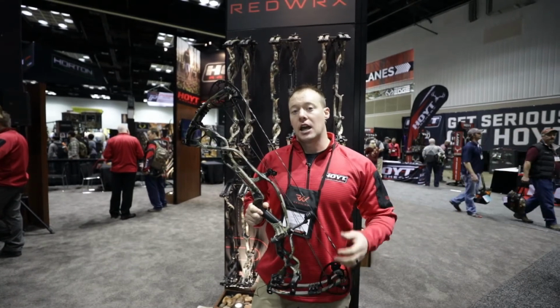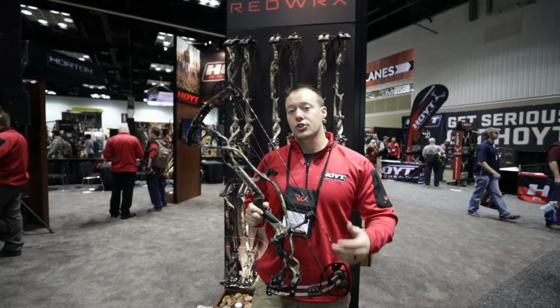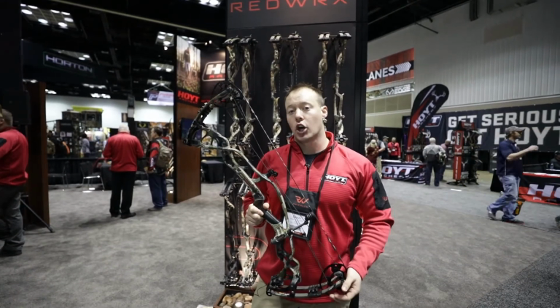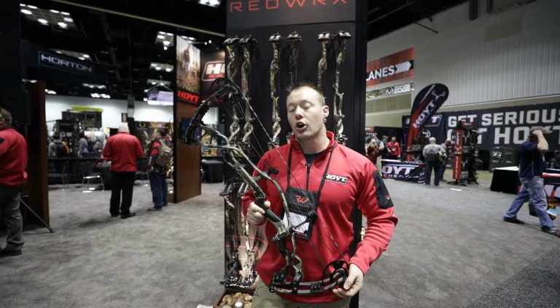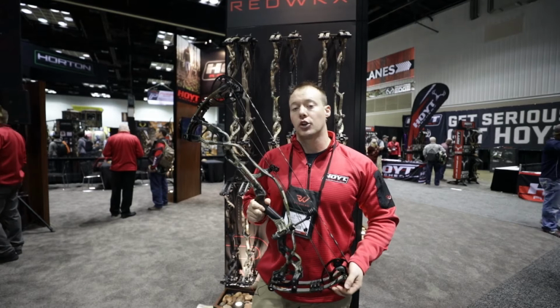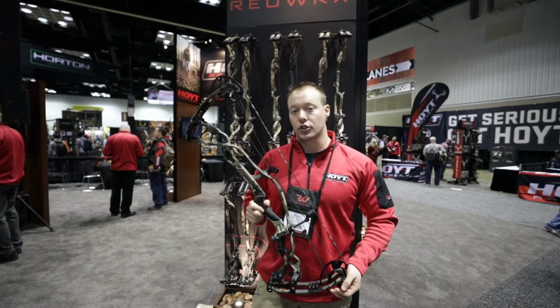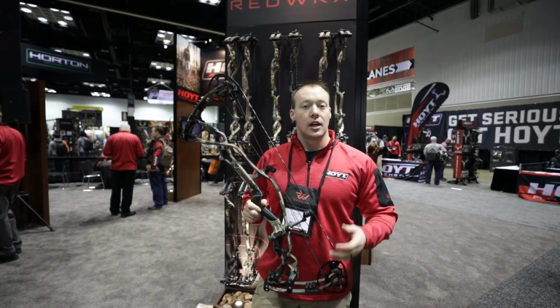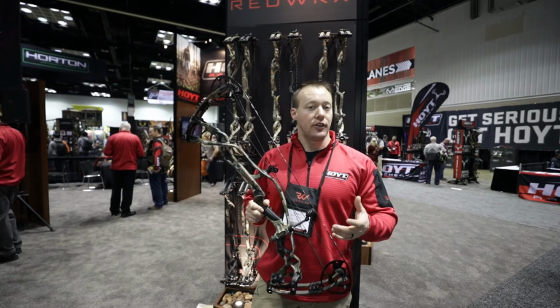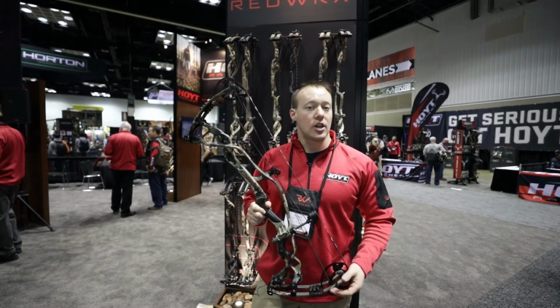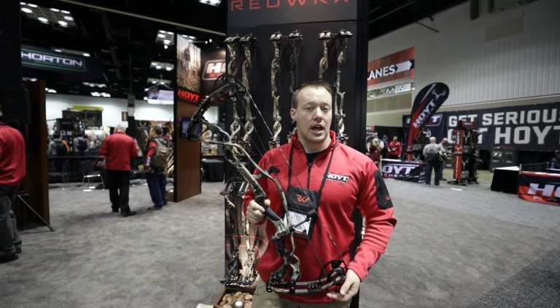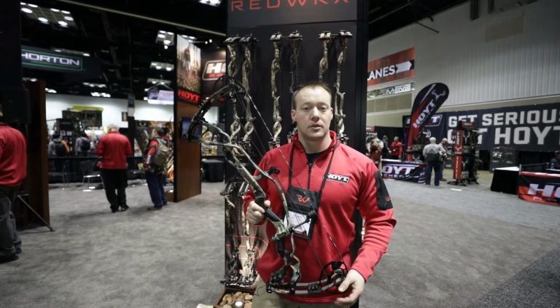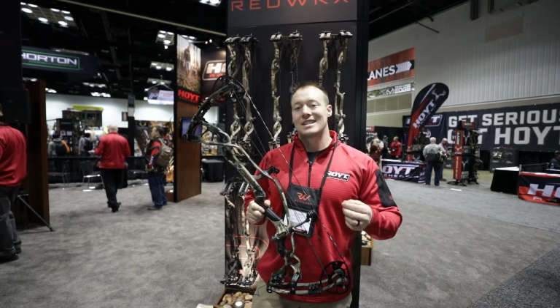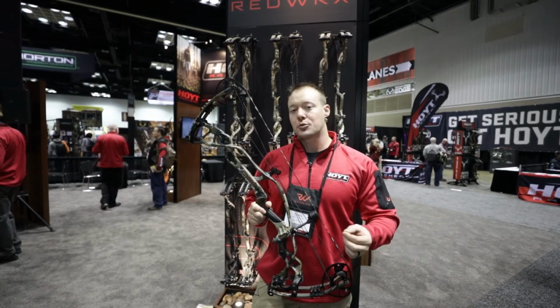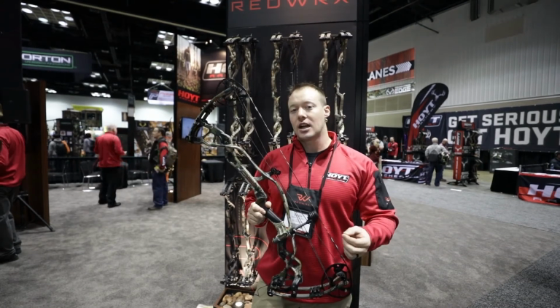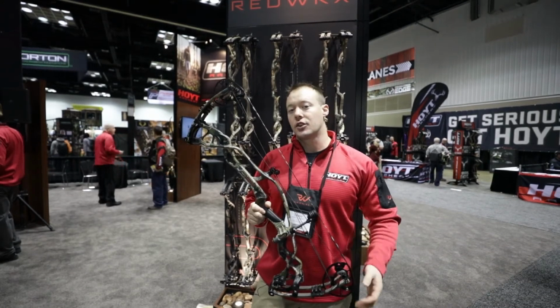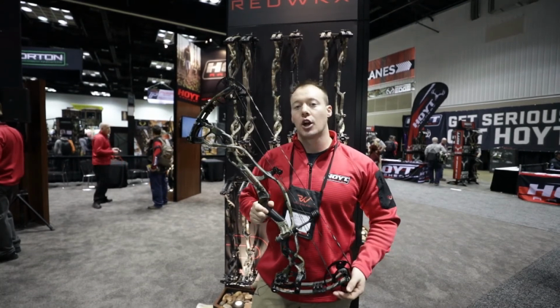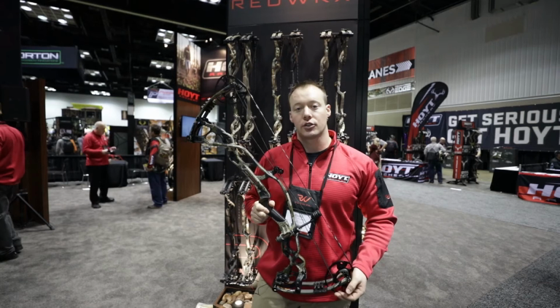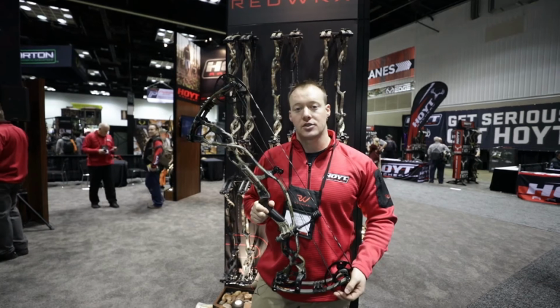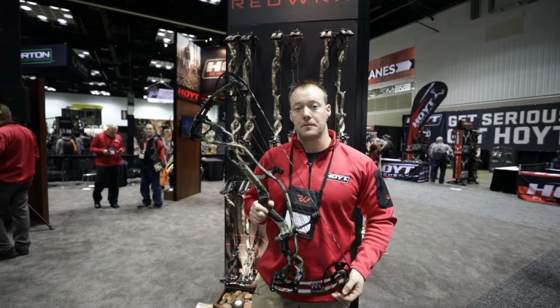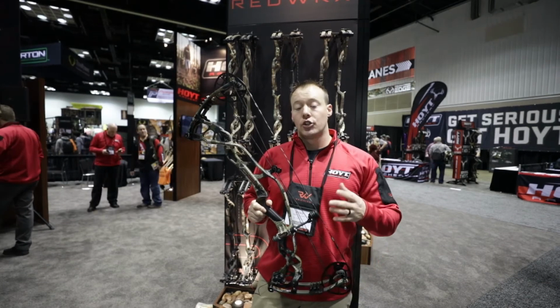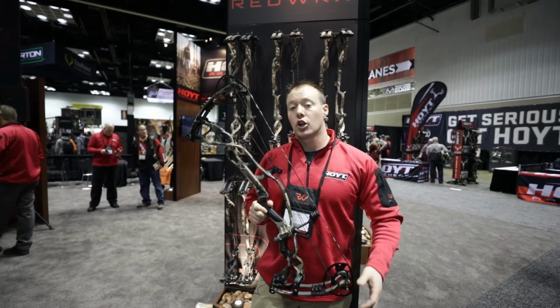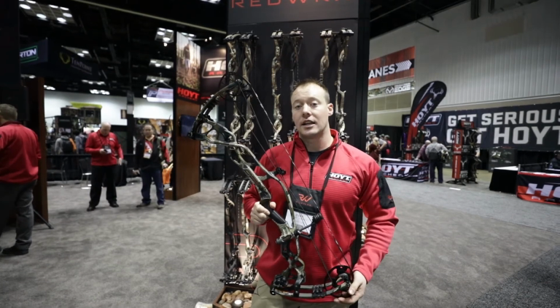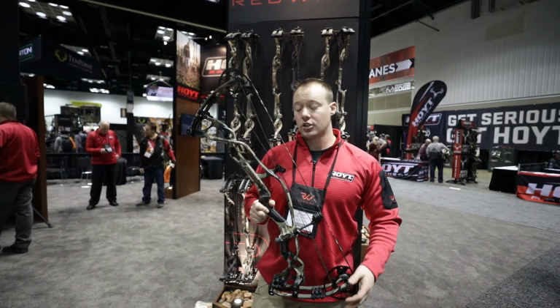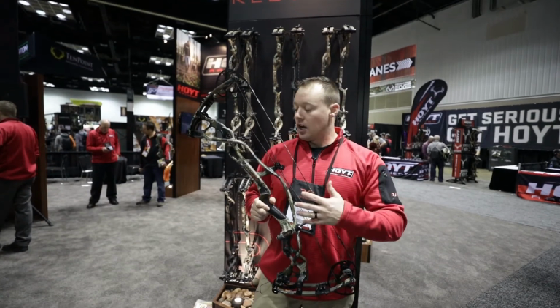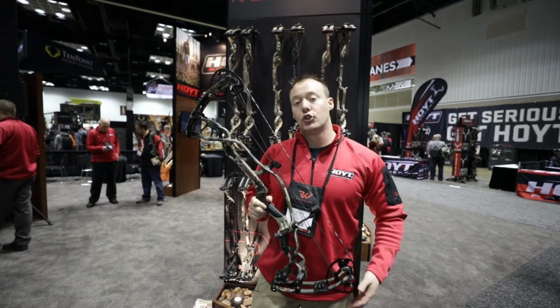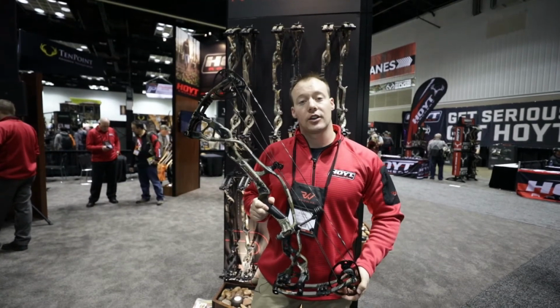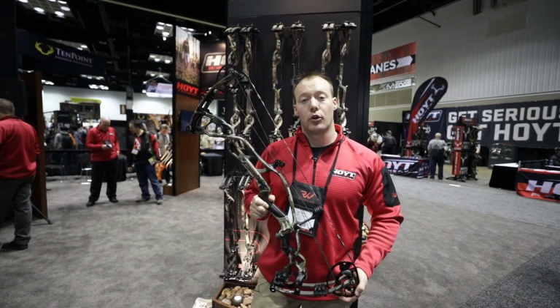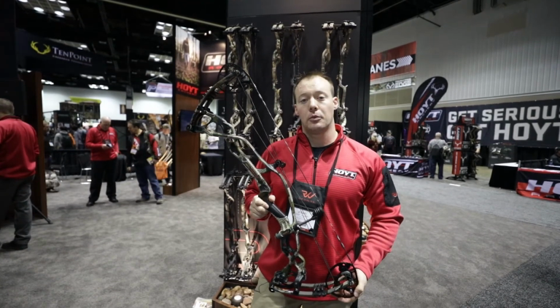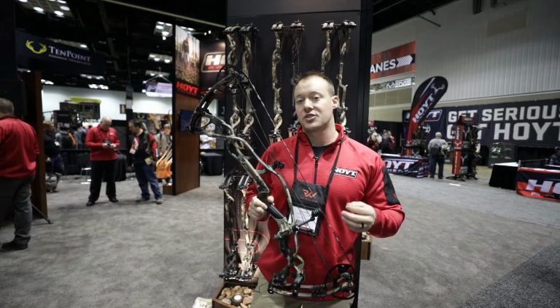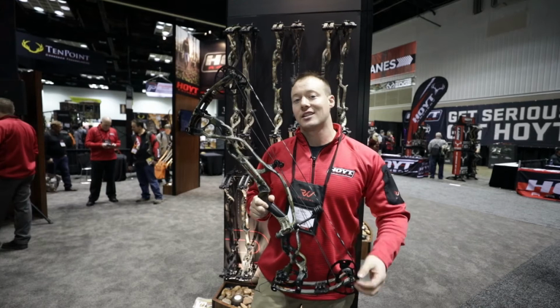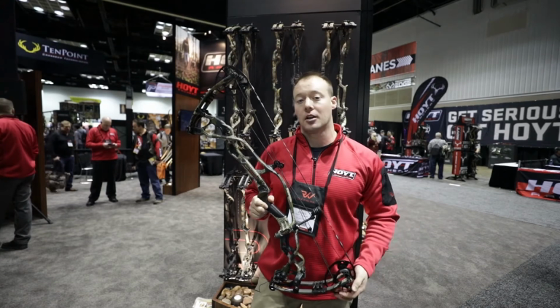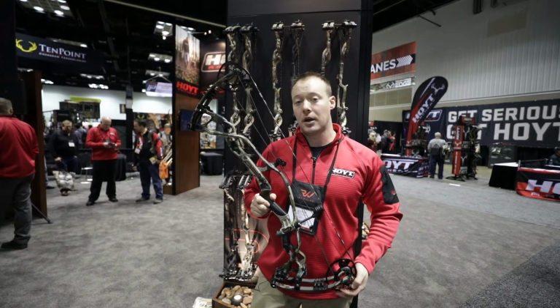We also have the Carbon RX1 Ultra, a 35-inch axle-to-axle, 6-inch brace height, shooting 330 feet per second. Two new colors added this year are the Kuyu Verde 2.0 as well as the Sitka Sub Alpine.